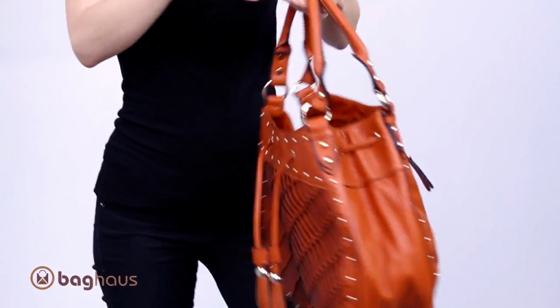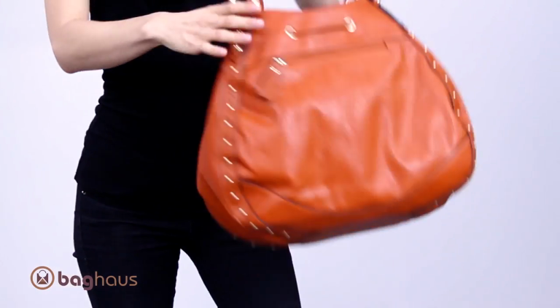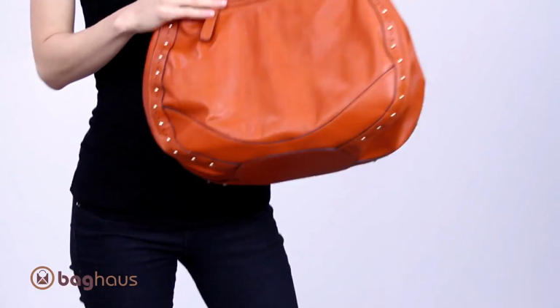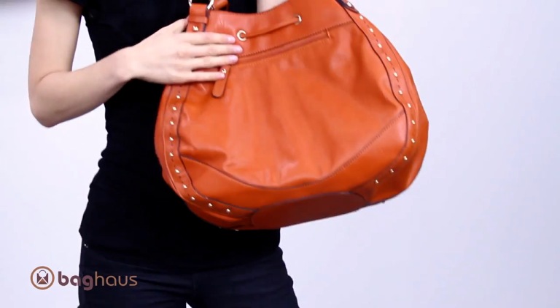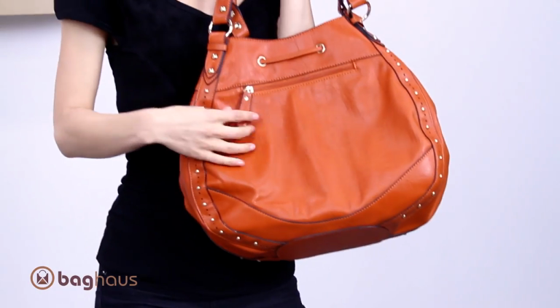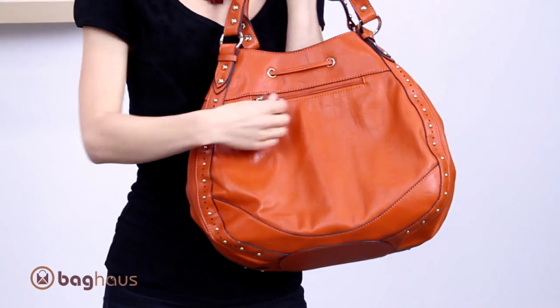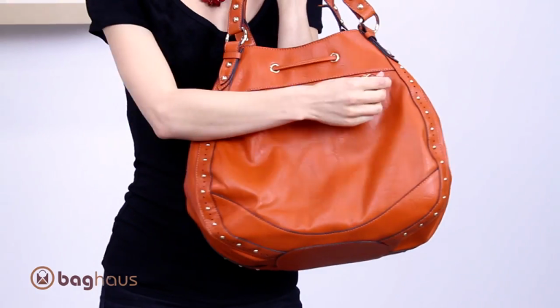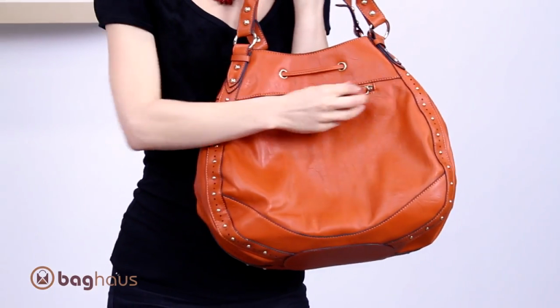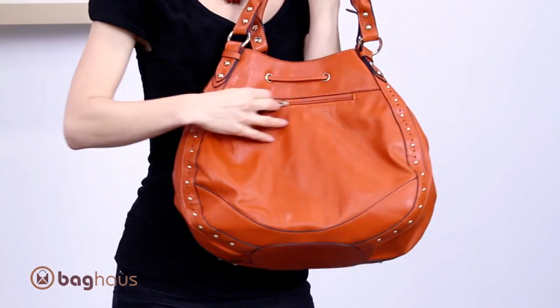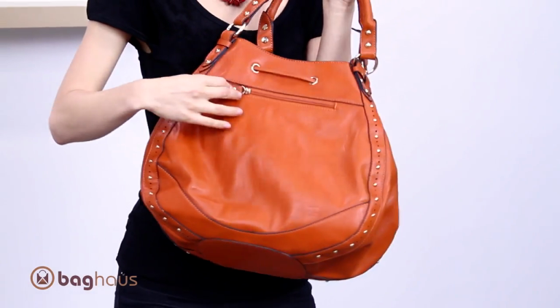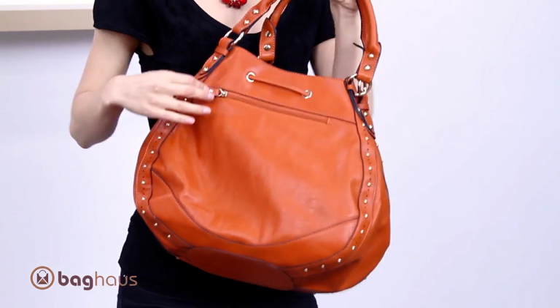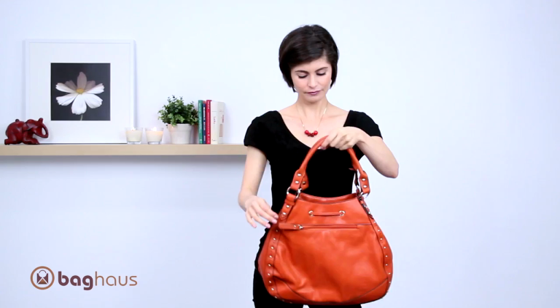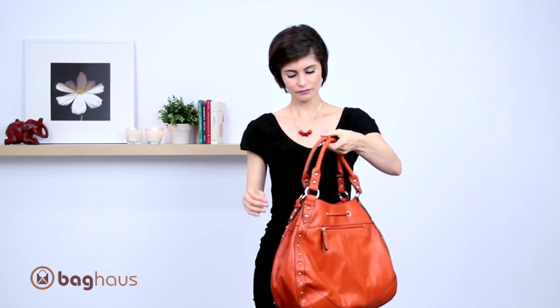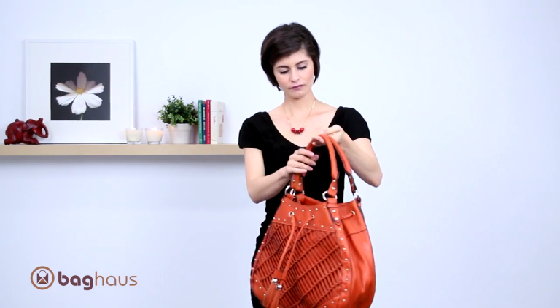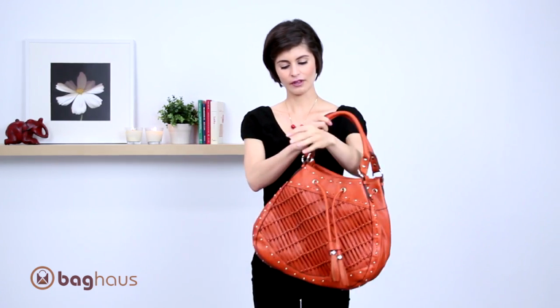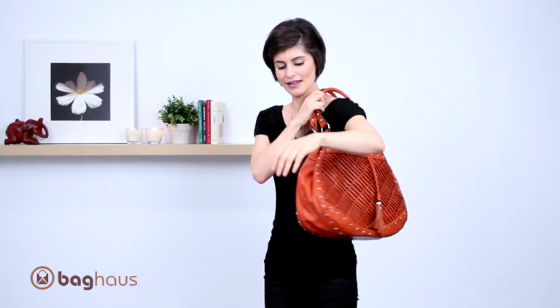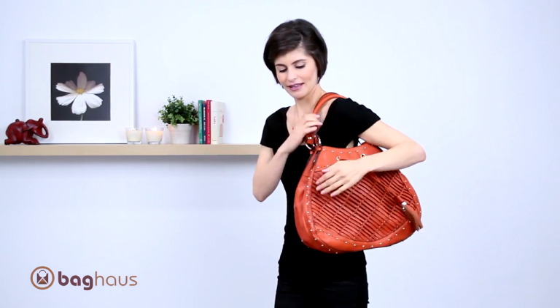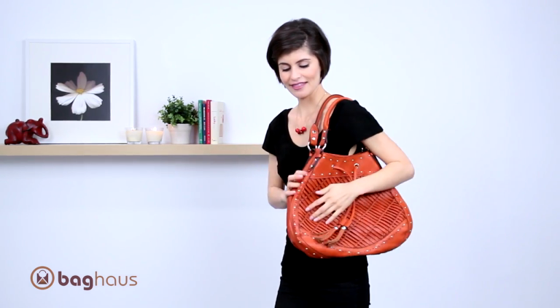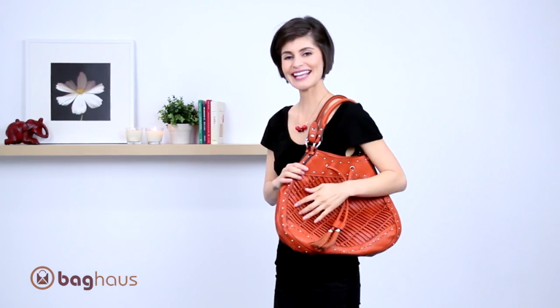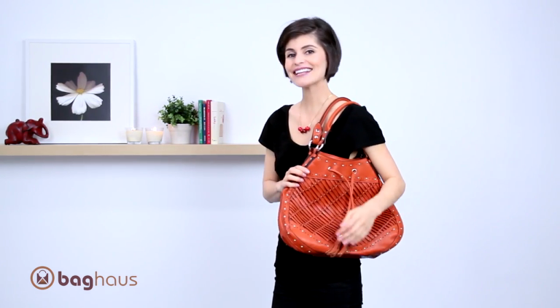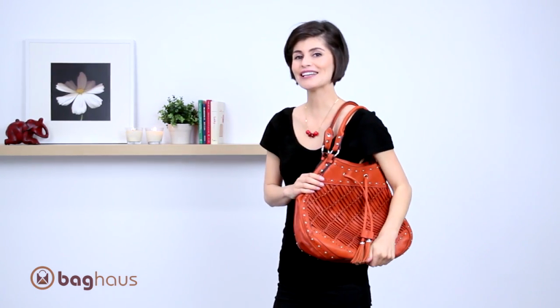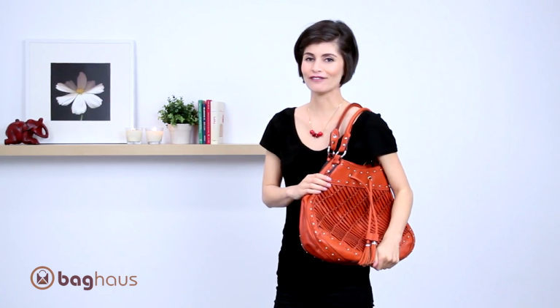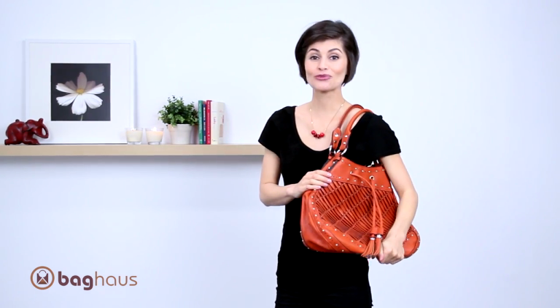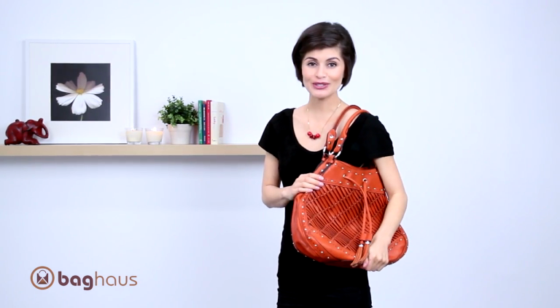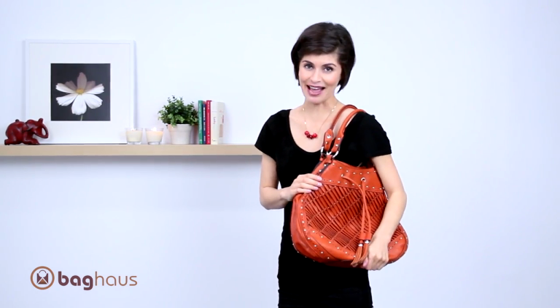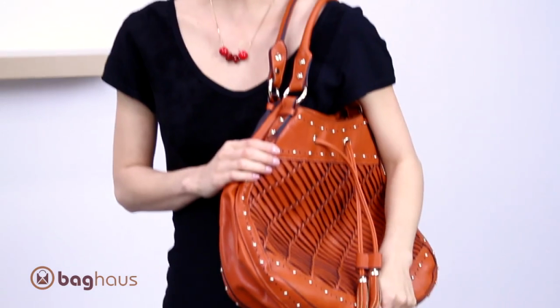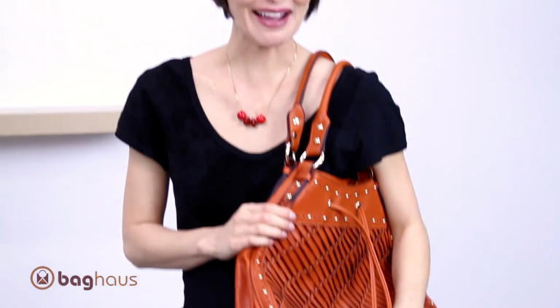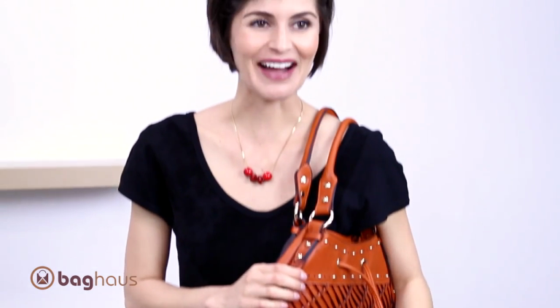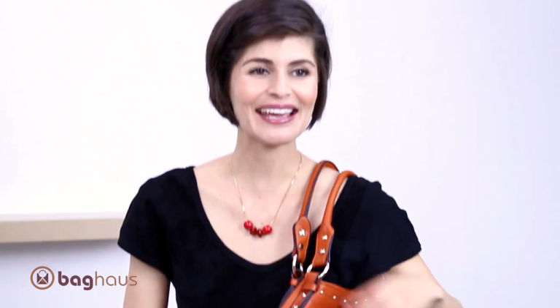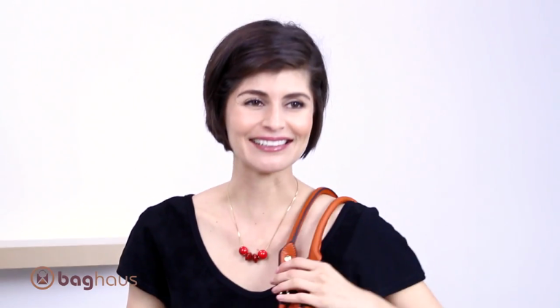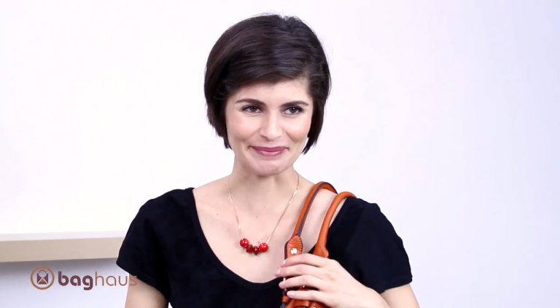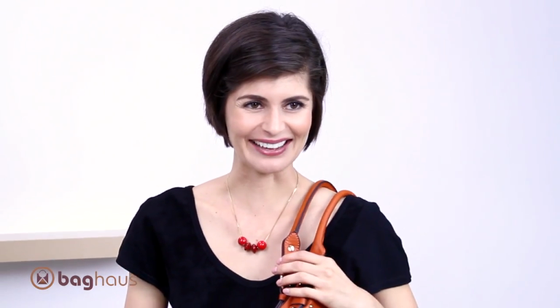And also on the back, it has a zippered pocket as well. This is the Angelina Woven Drawstring Bag by Miele Bianco. I'm Anna Lilia for Bag House.